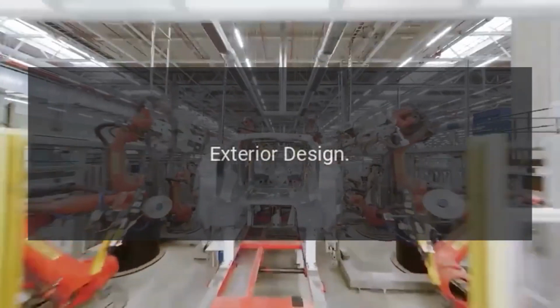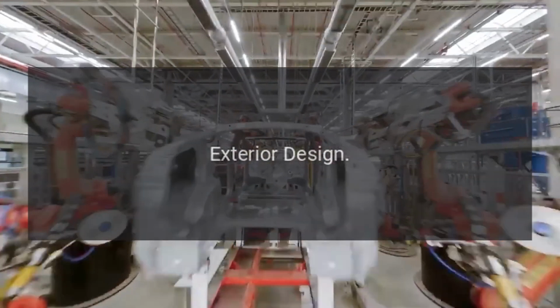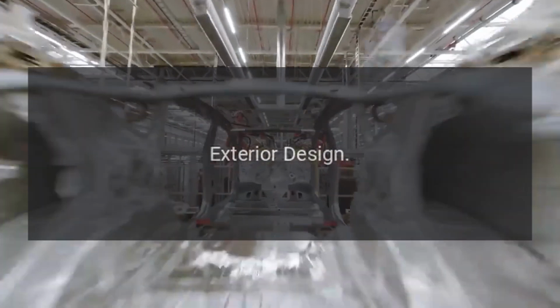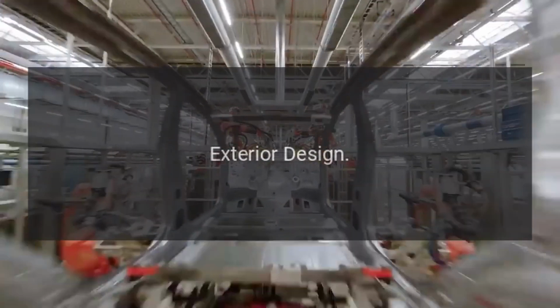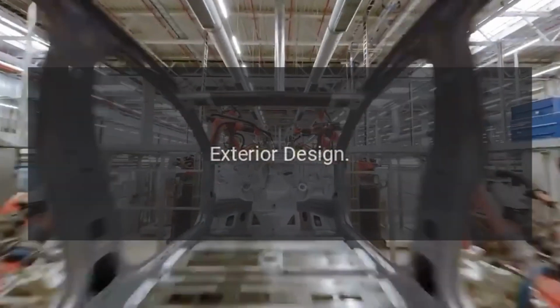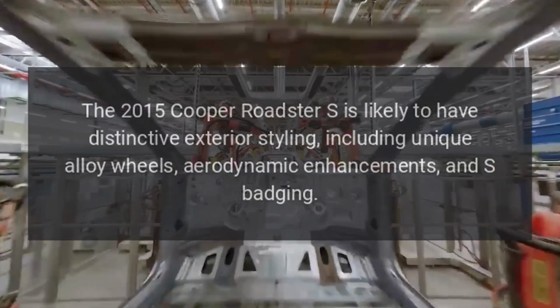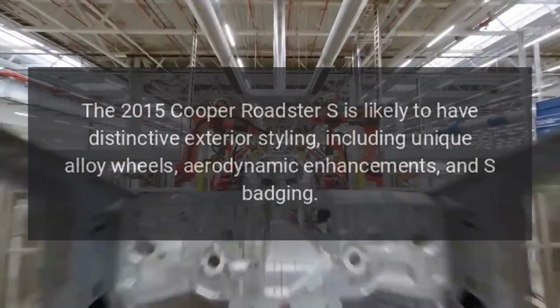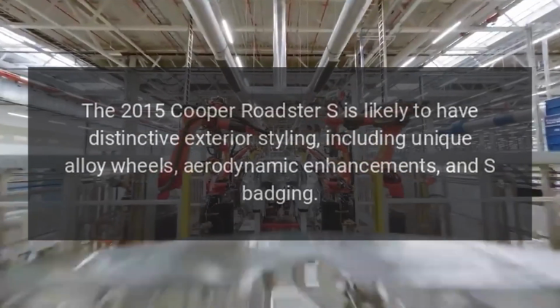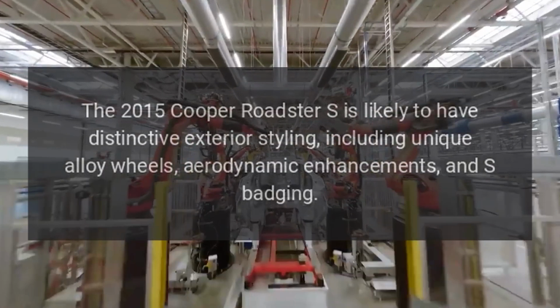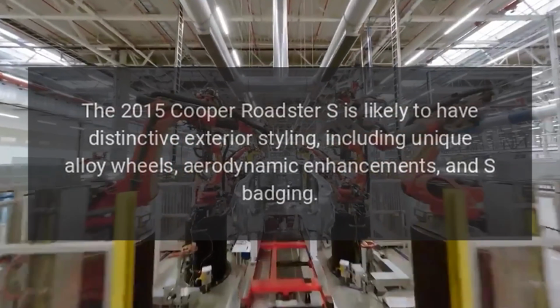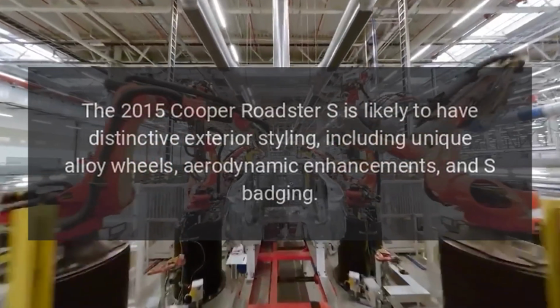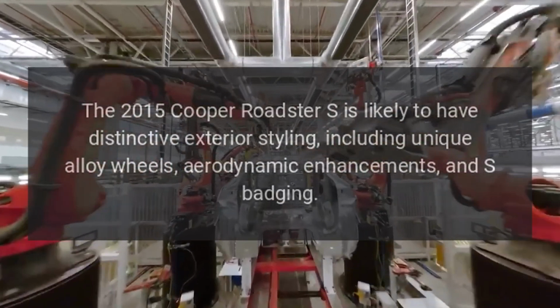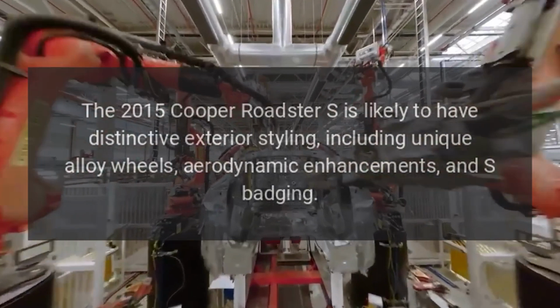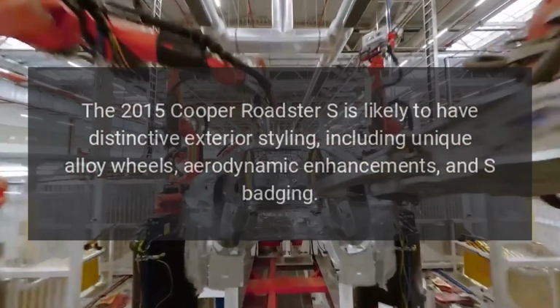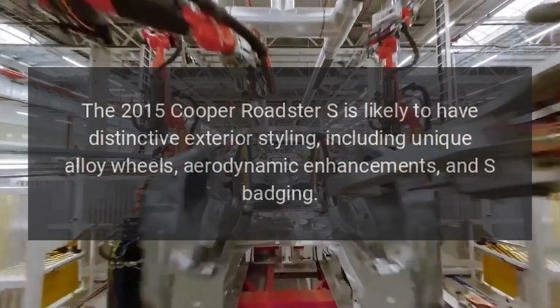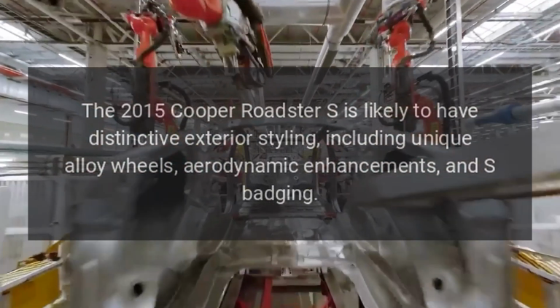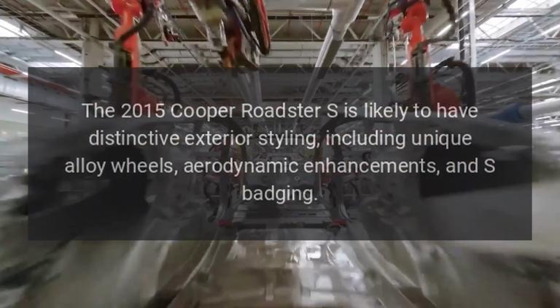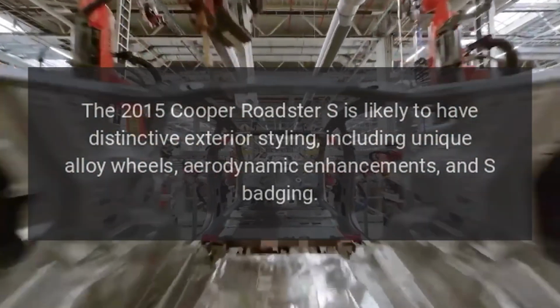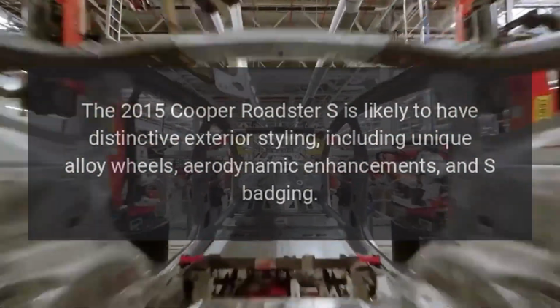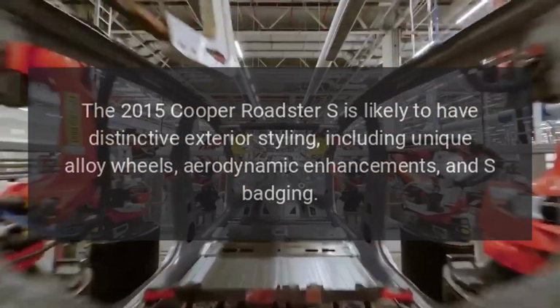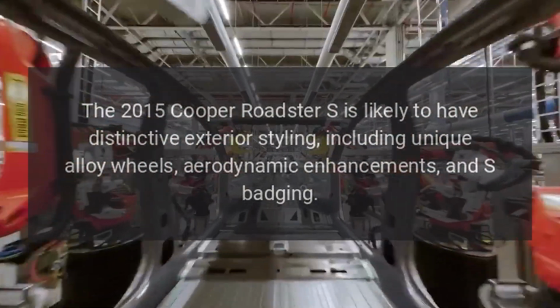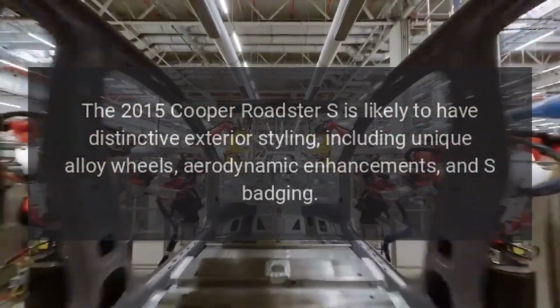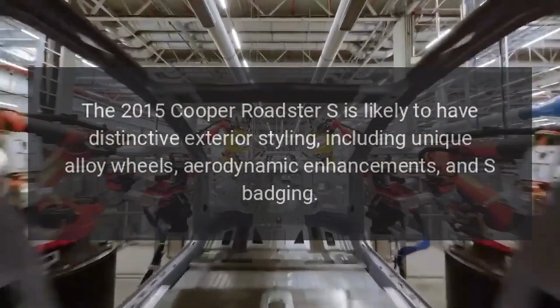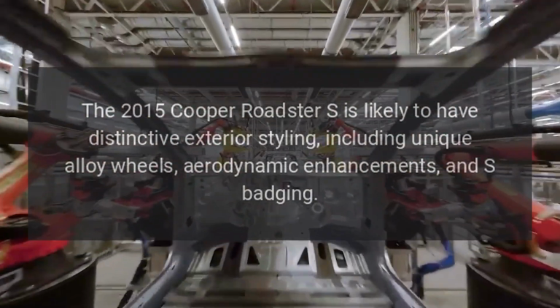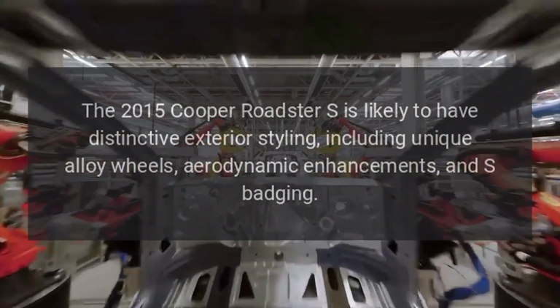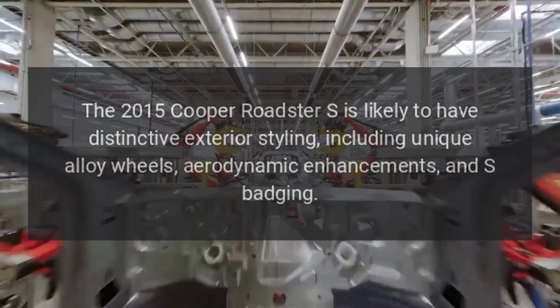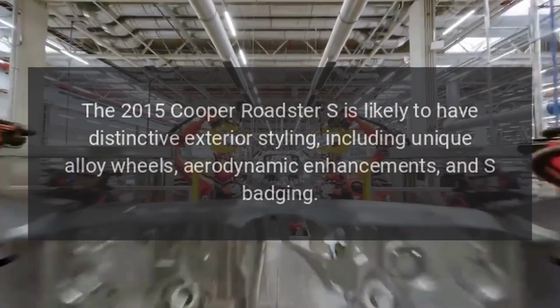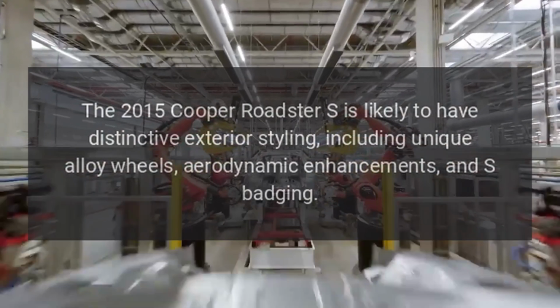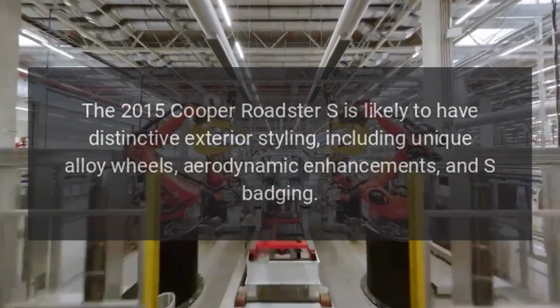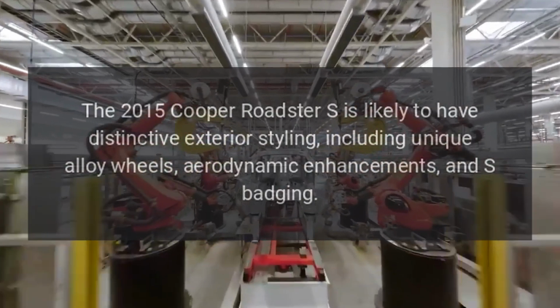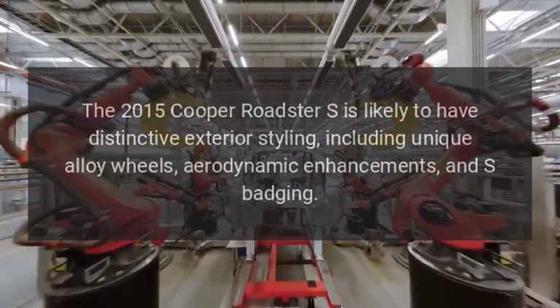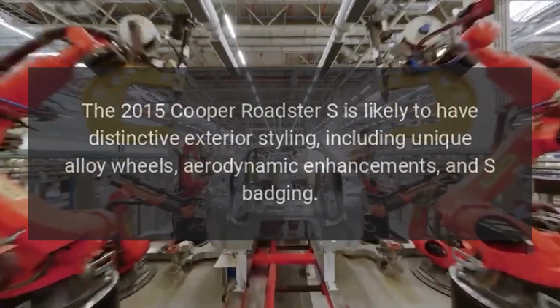Exterior Design: the 2015 Cooper Roadster S is likely to have distinctive exterior styling, including unique alloy wheels, aerodynamic enhancements, and S-badging.